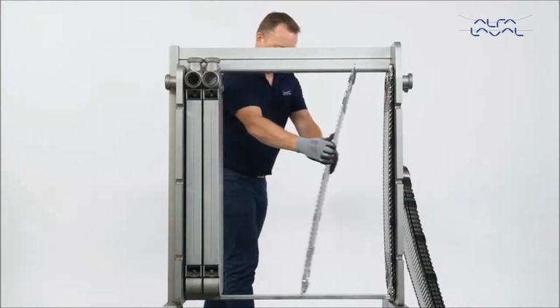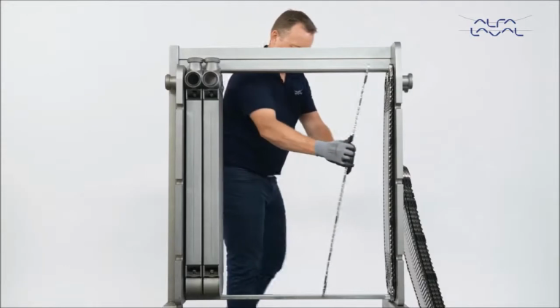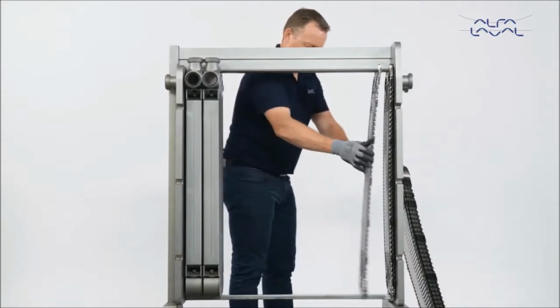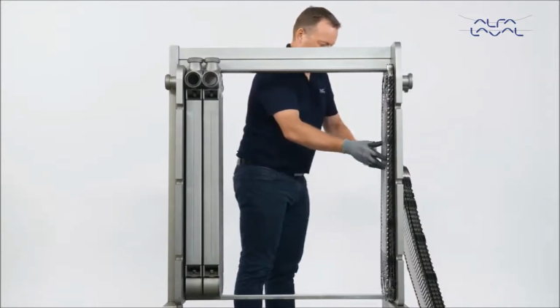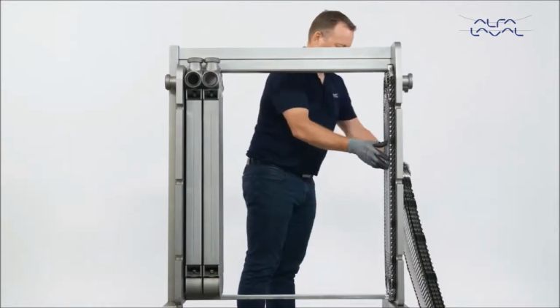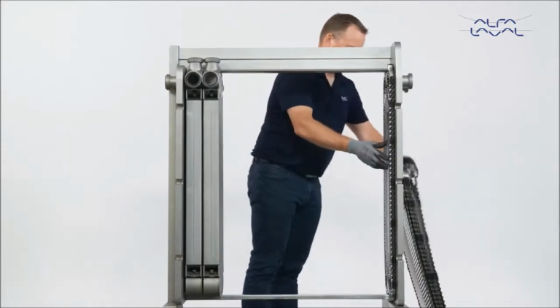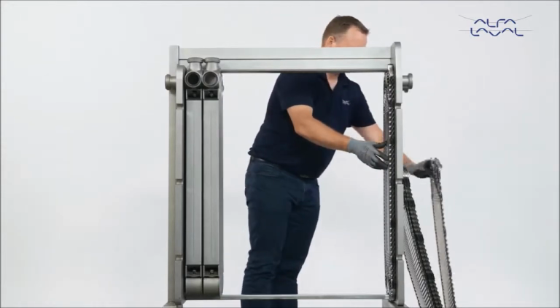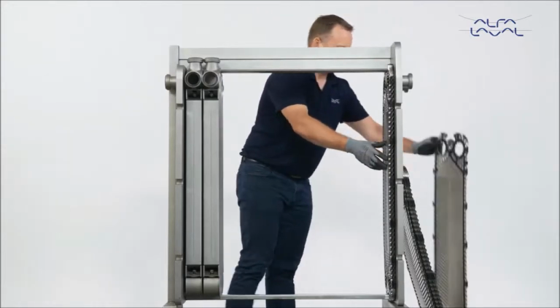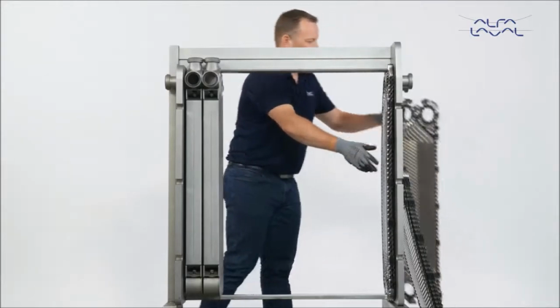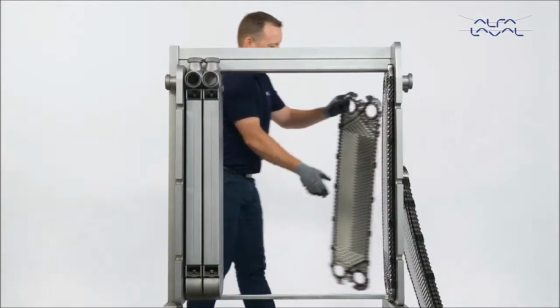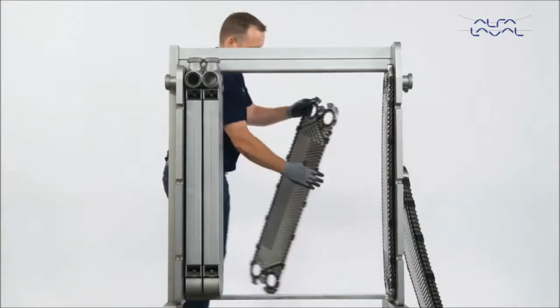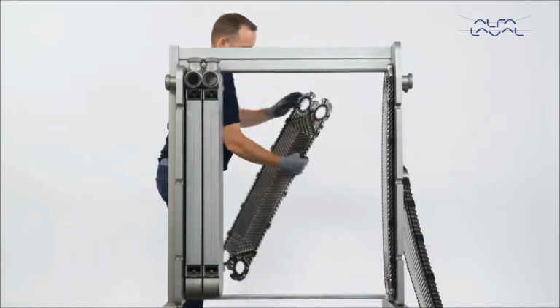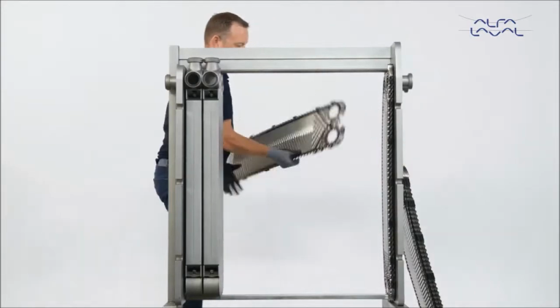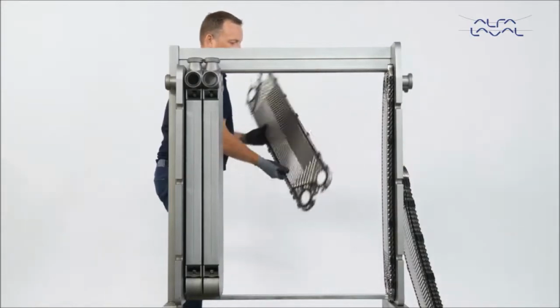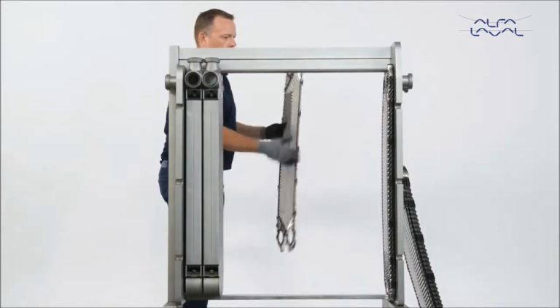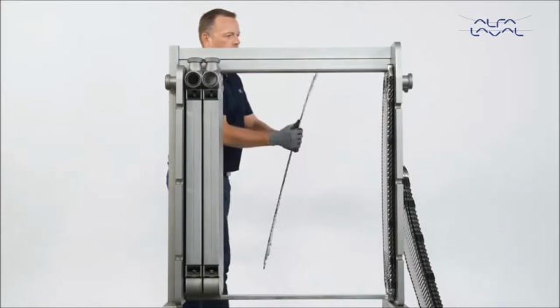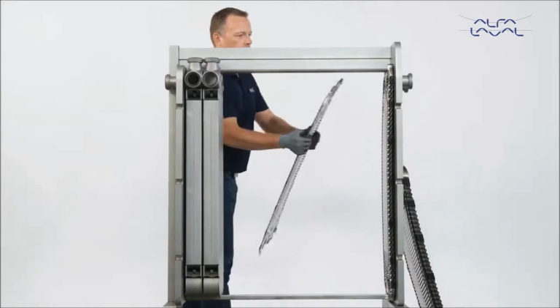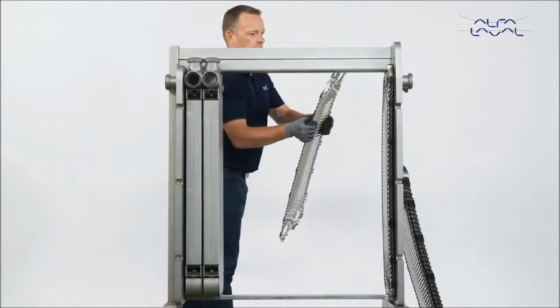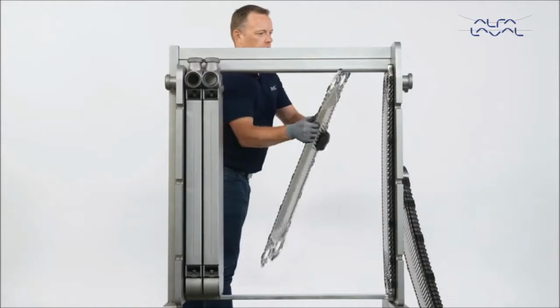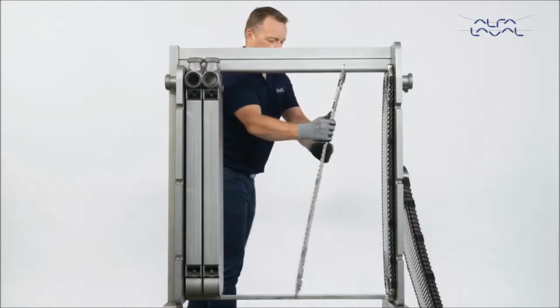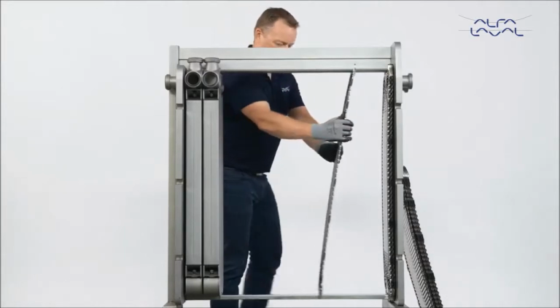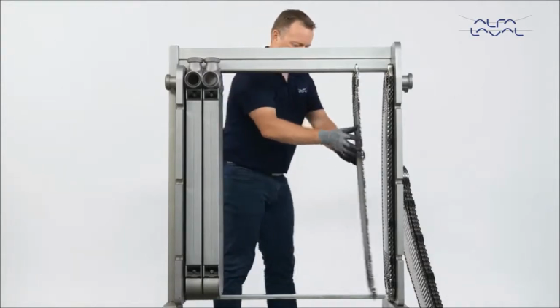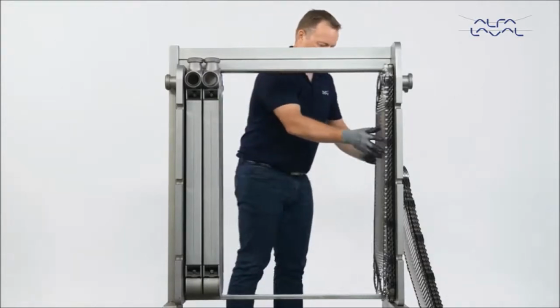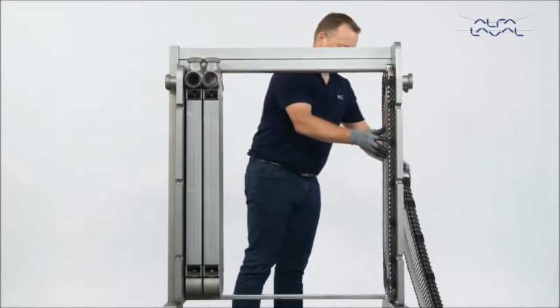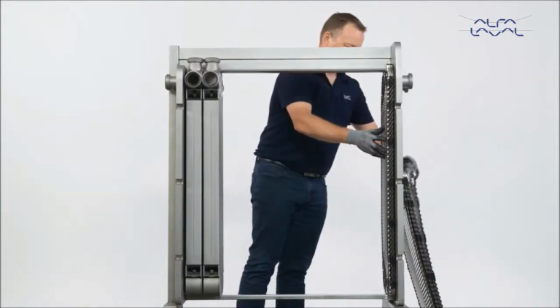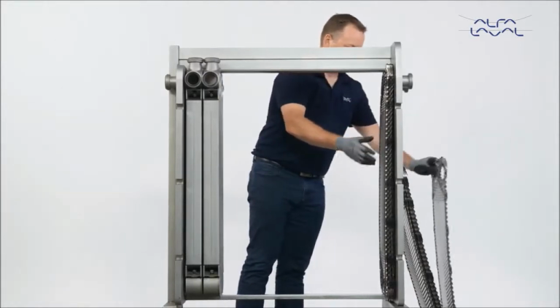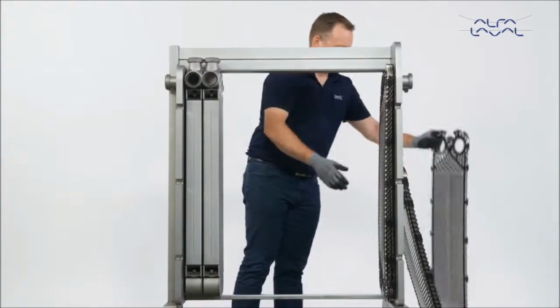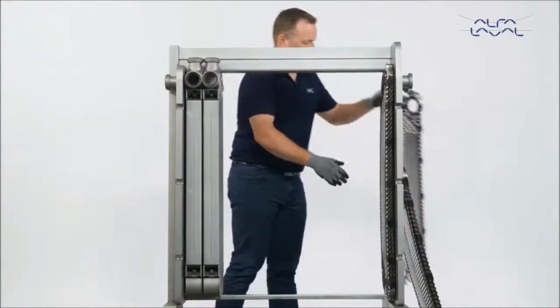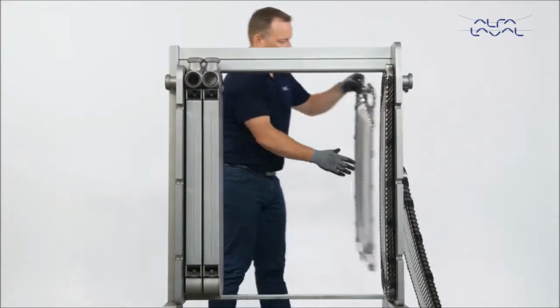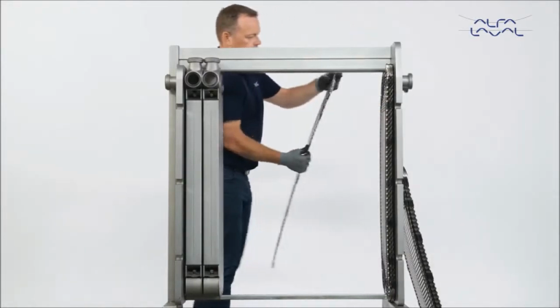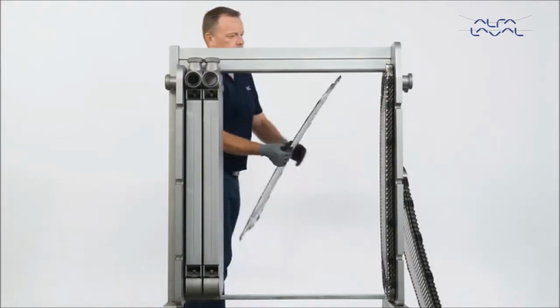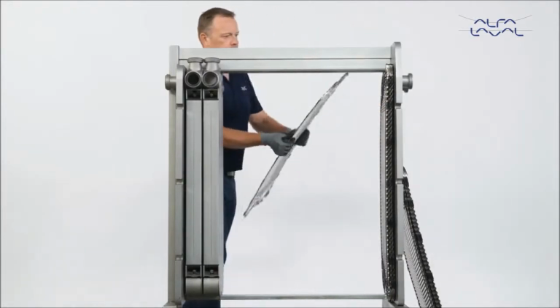Determine which direction the gasket should face by referring to the product documentation. Continue to hang new plates according to the plate hanging list.